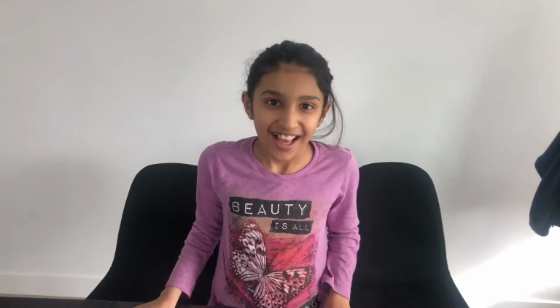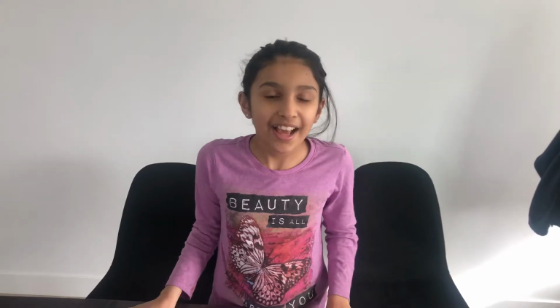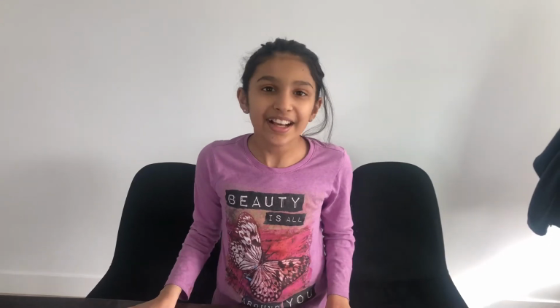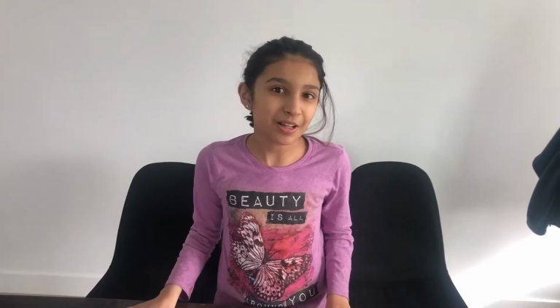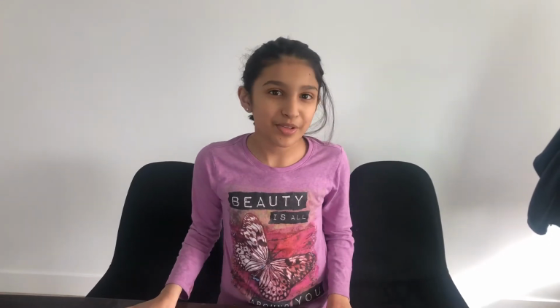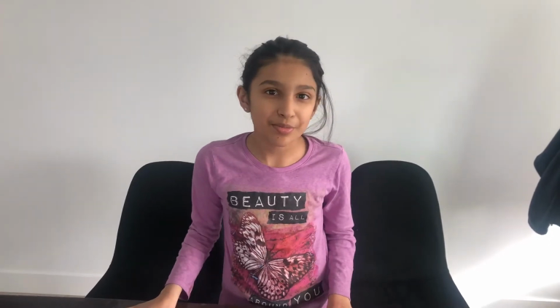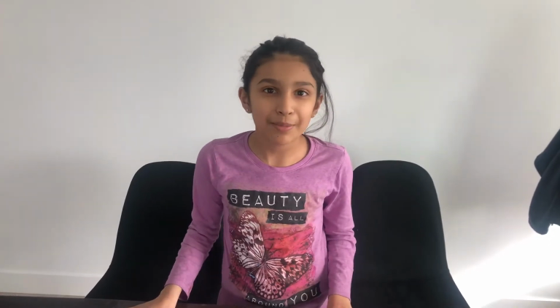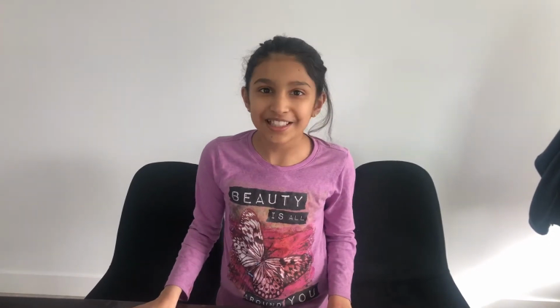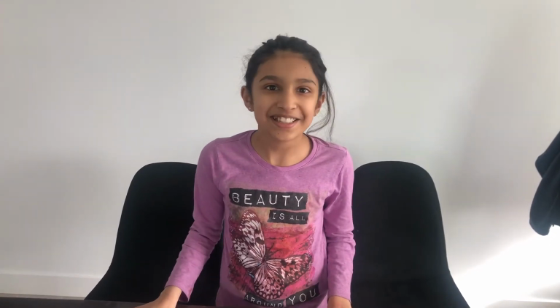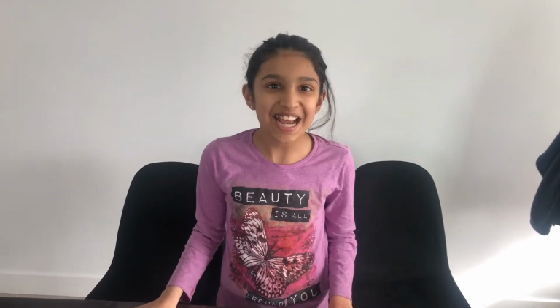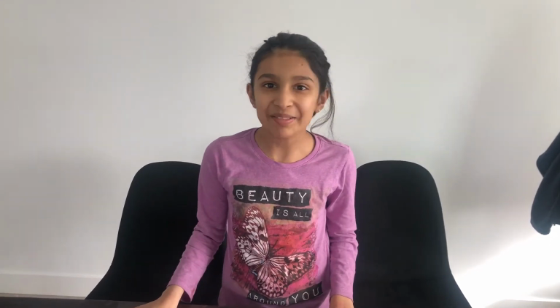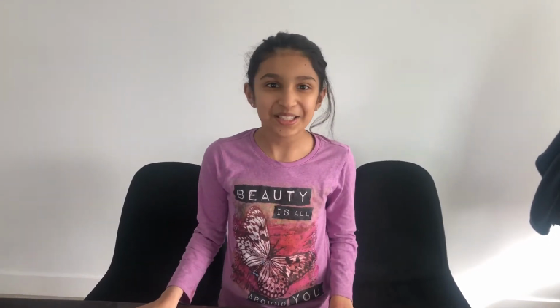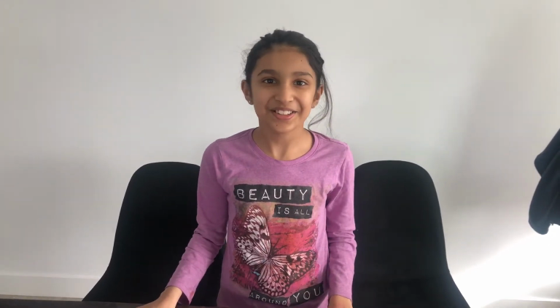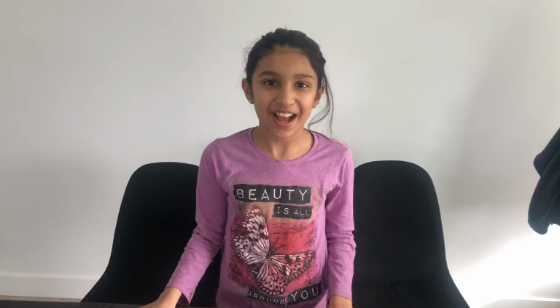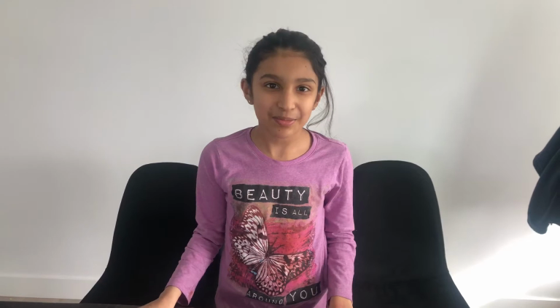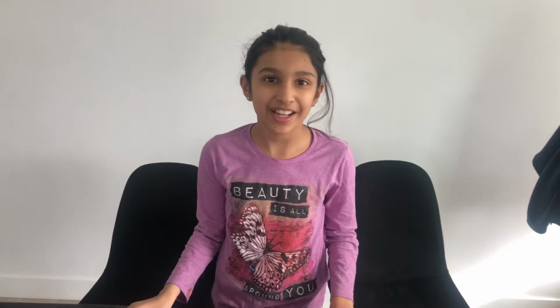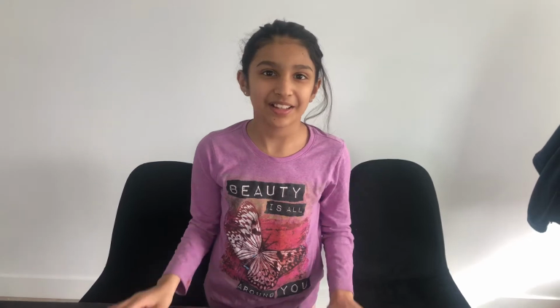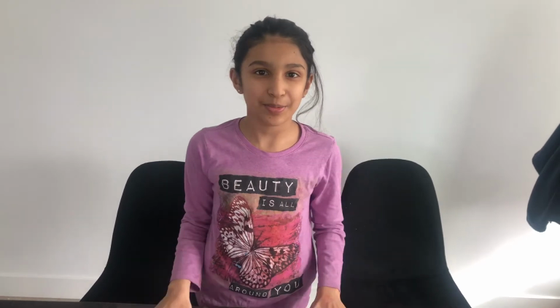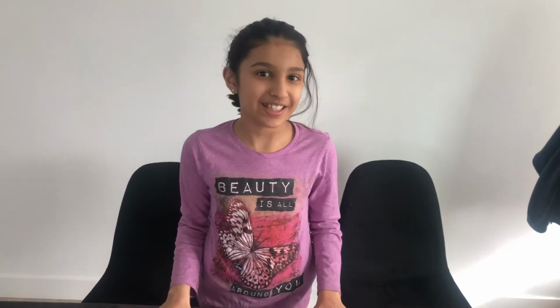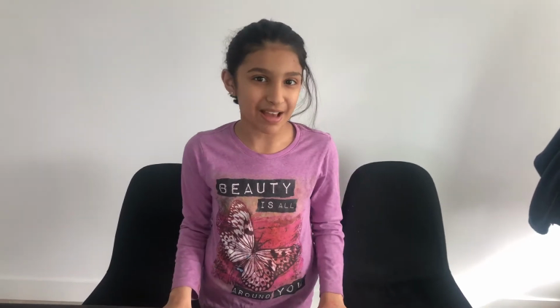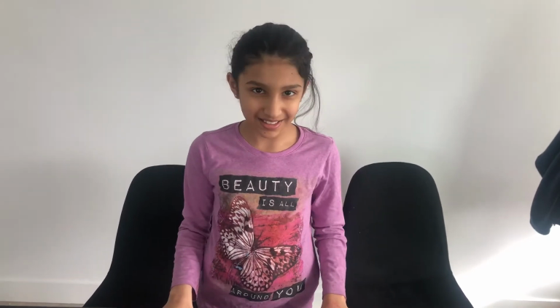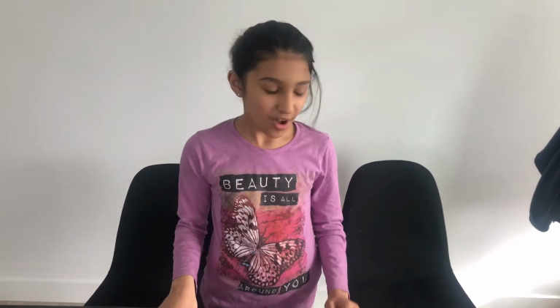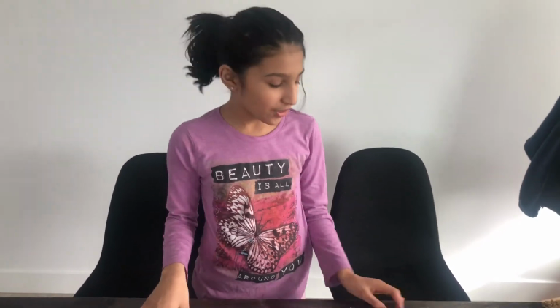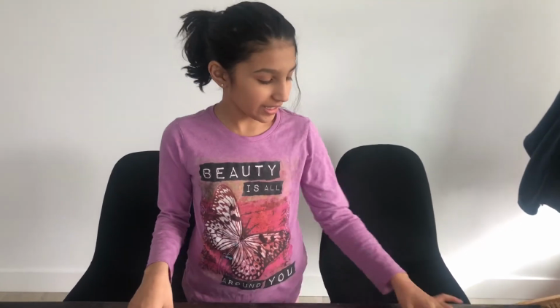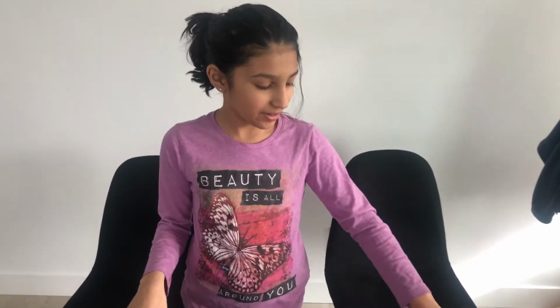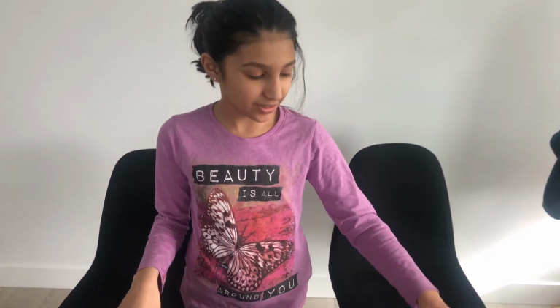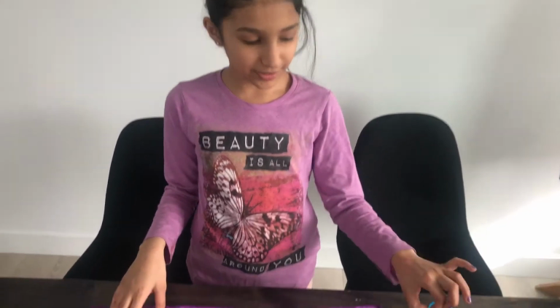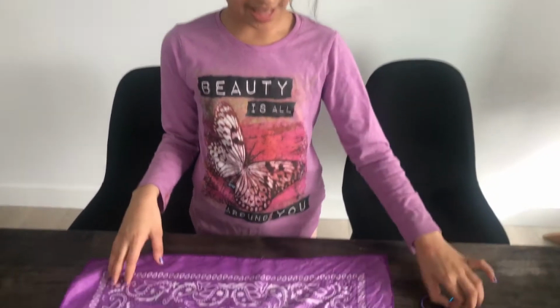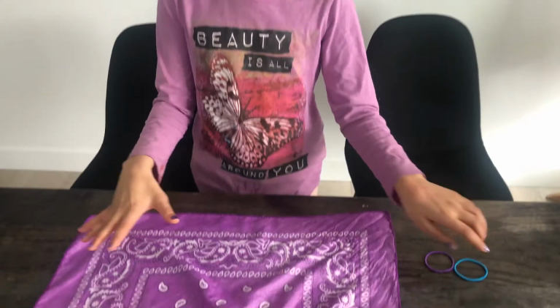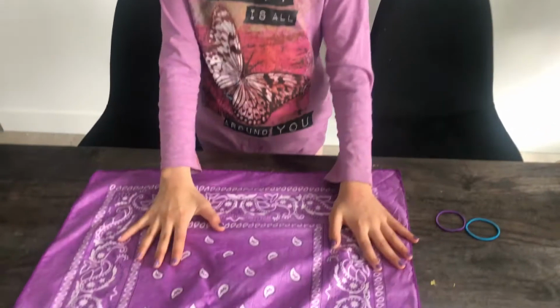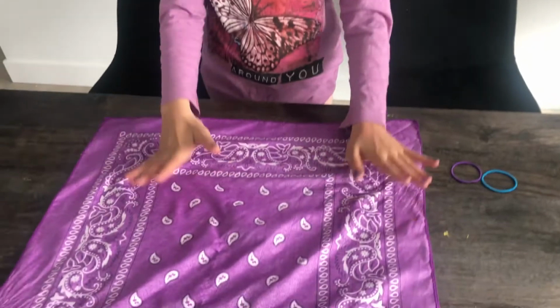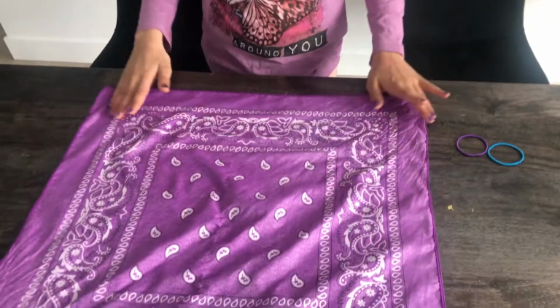Hi guys! Welcome to Willamette's Kitchen. Today I'm going to show you how to make a super easy mask. All you'll need is two elastics and a bandana.